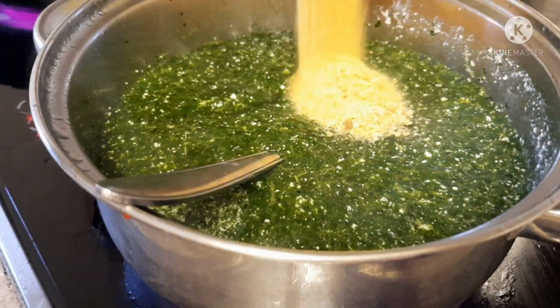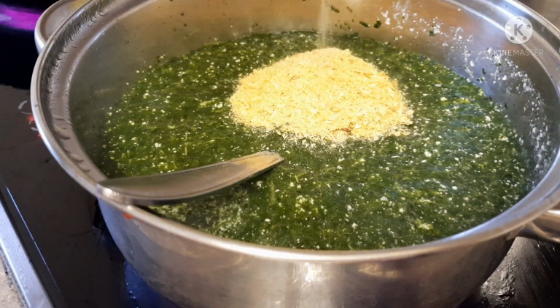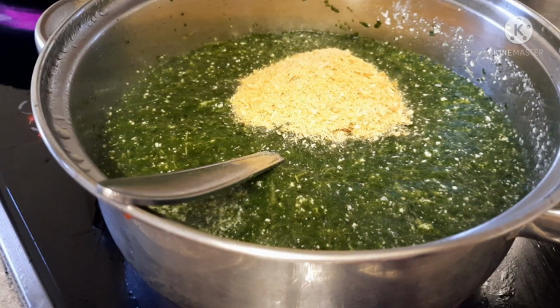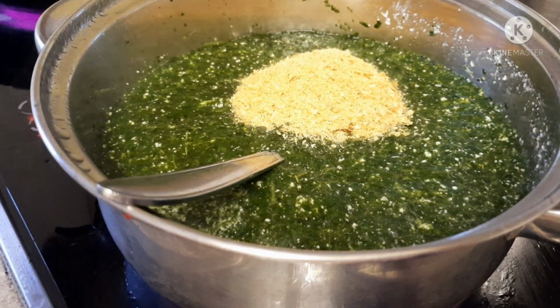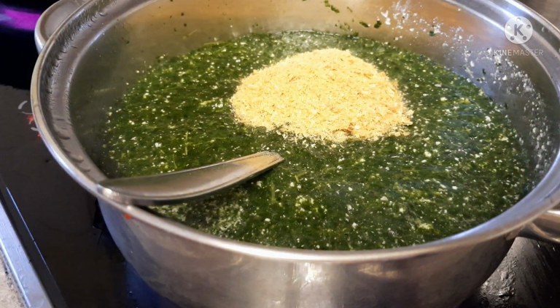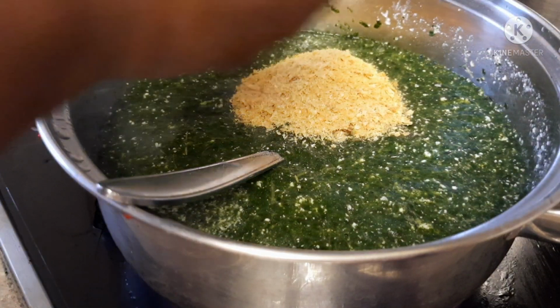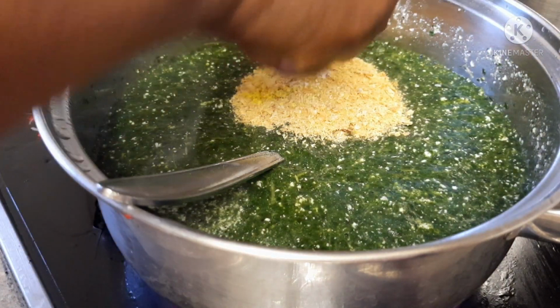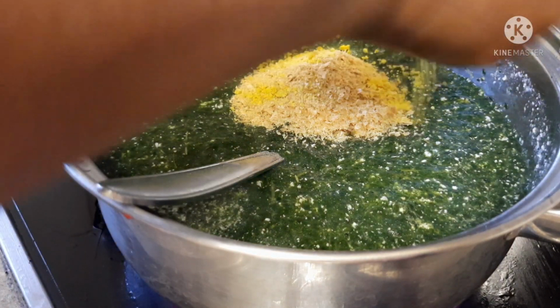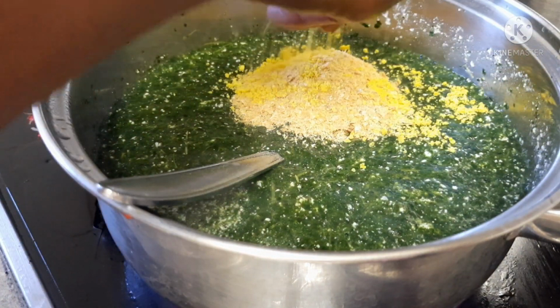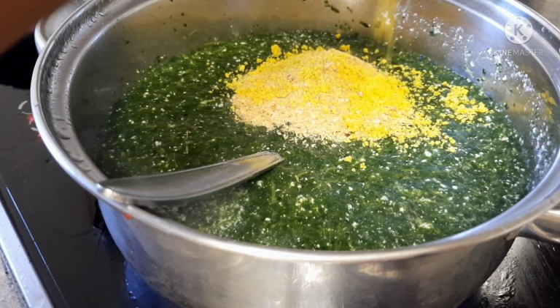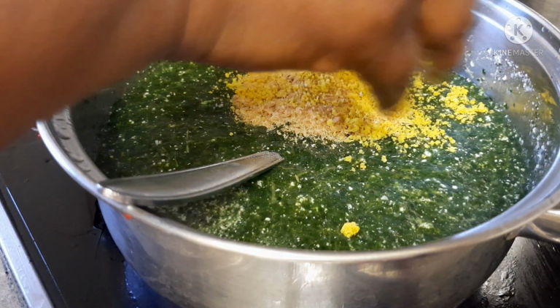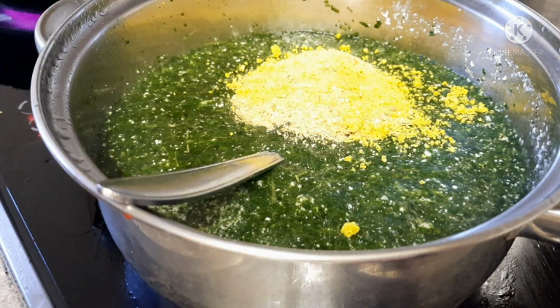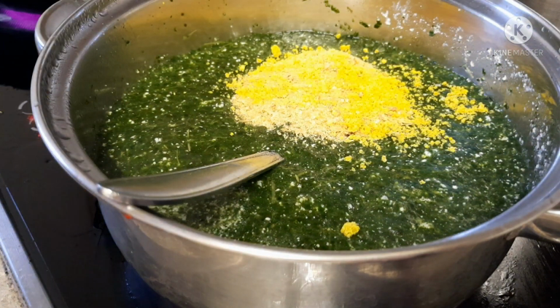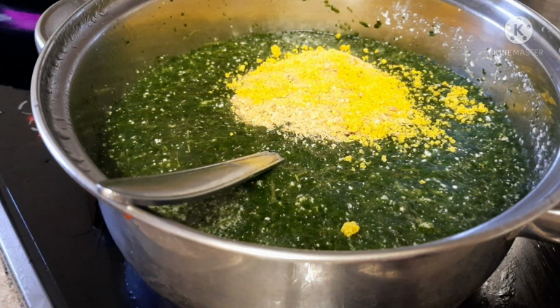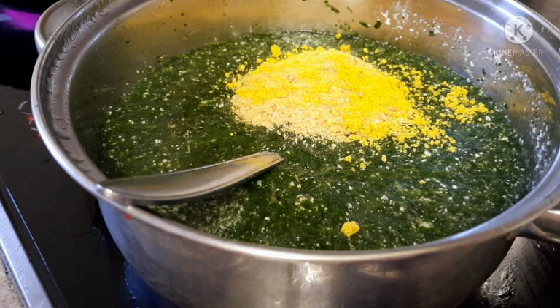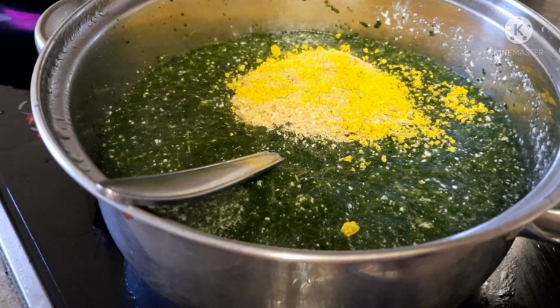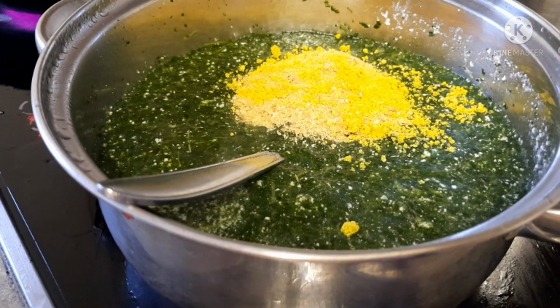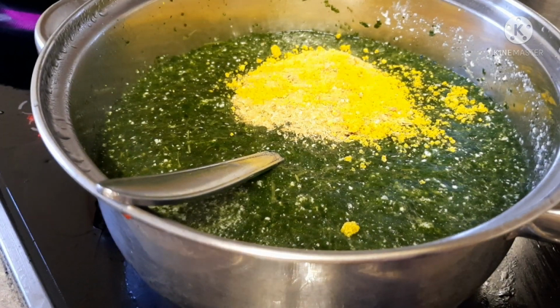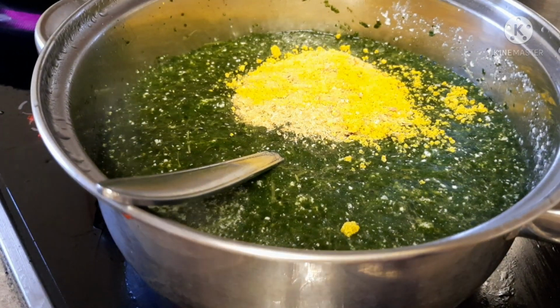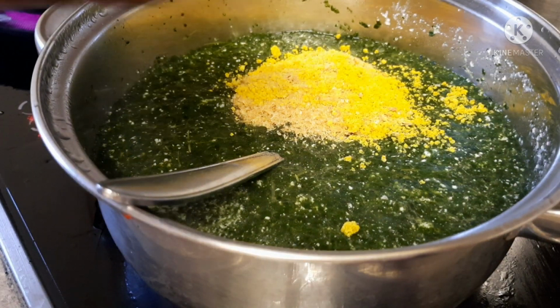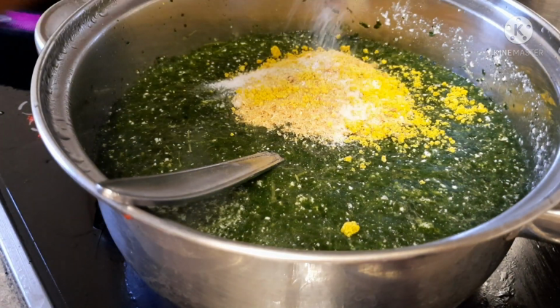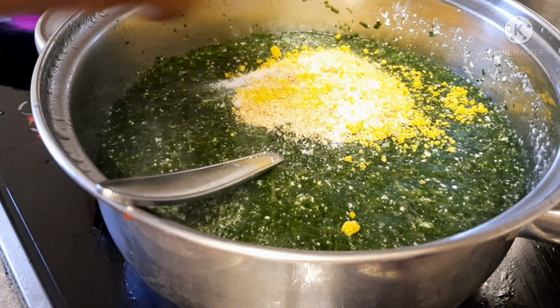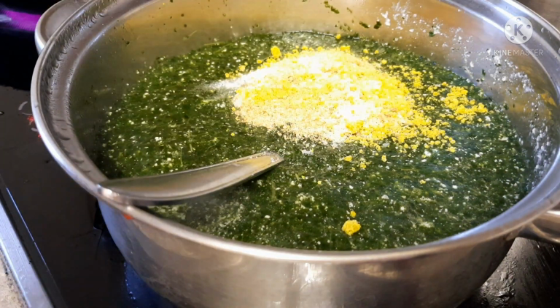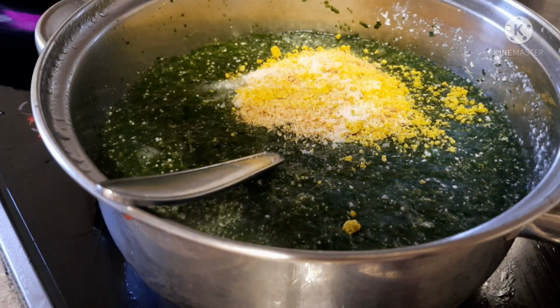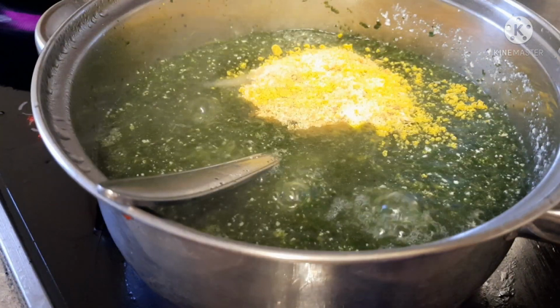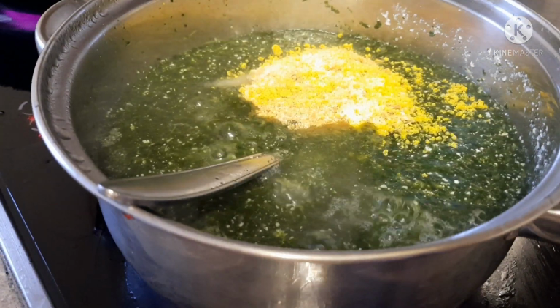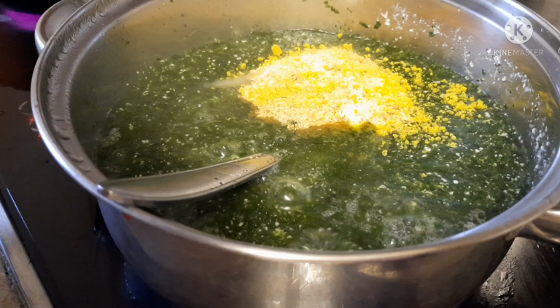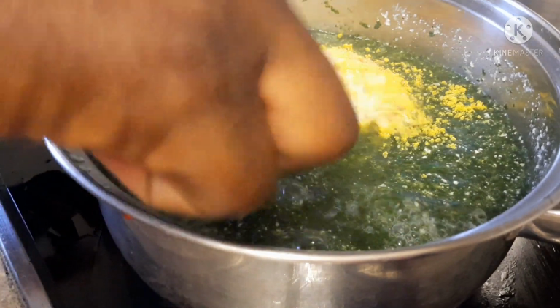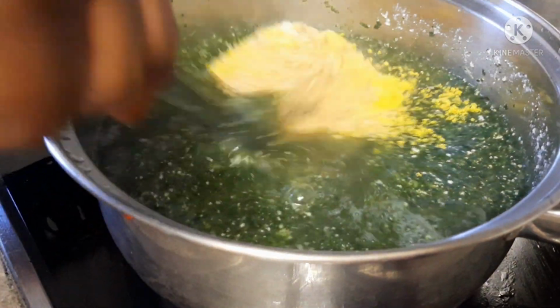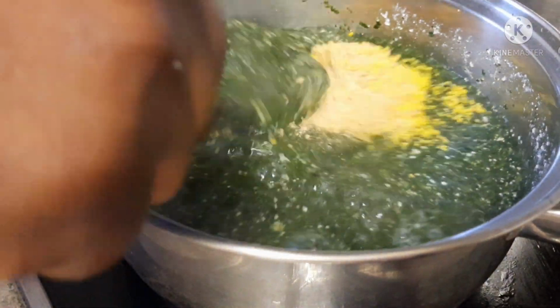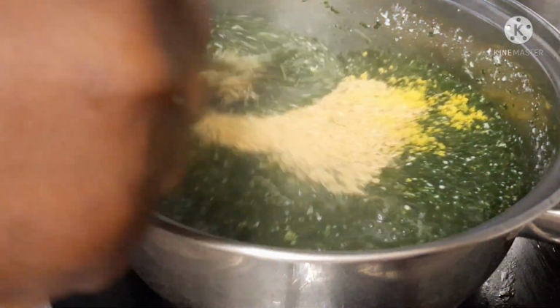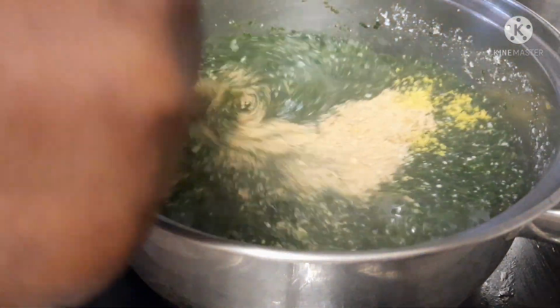I will try to add my crayfish inside, Maggi inside, and put salt inside. So I will stir it together so that the crayfish will give it a better taste.